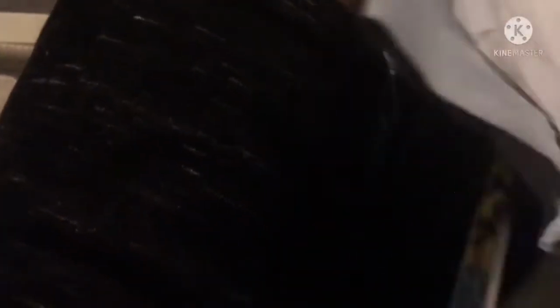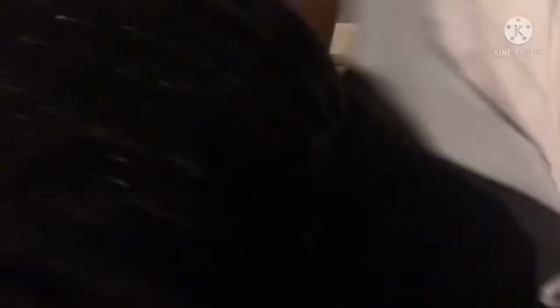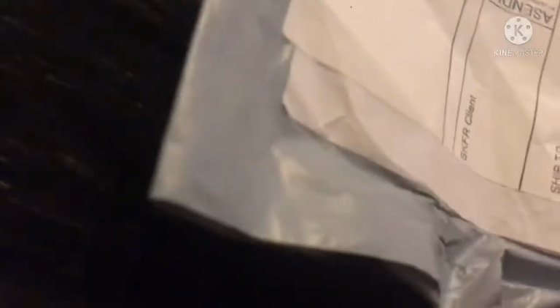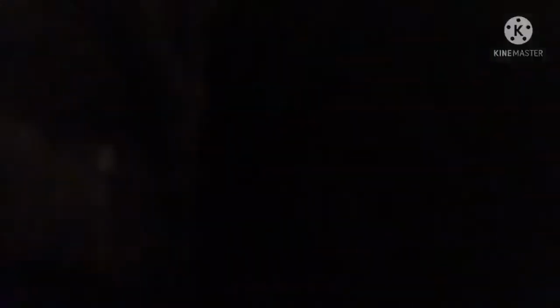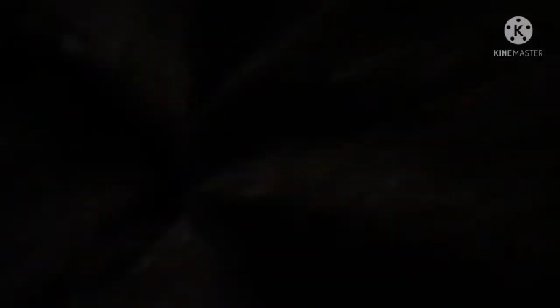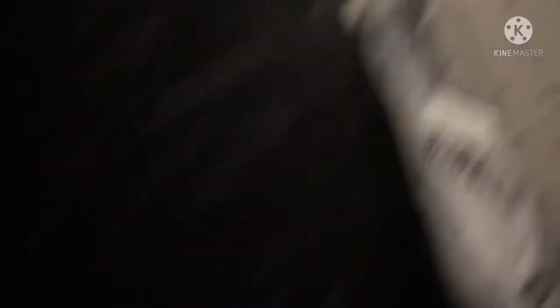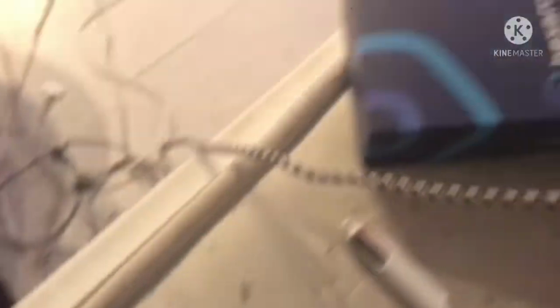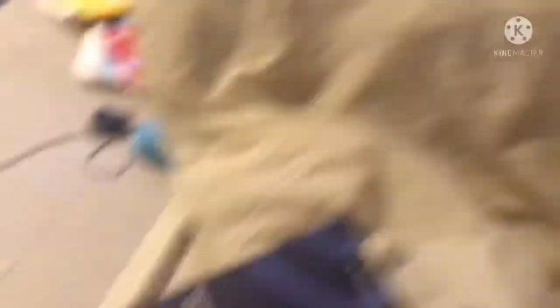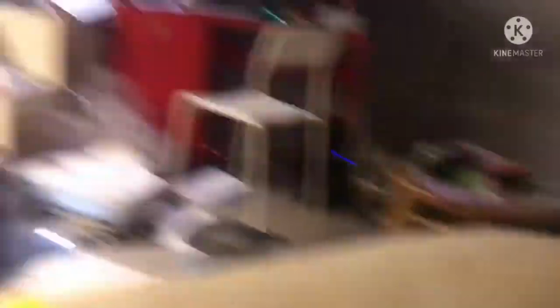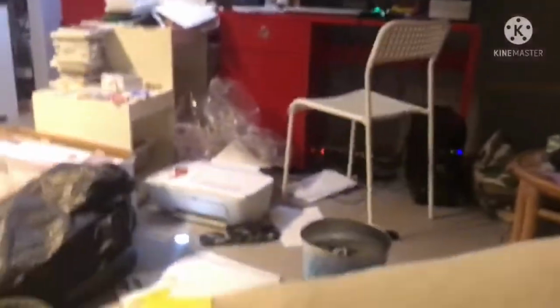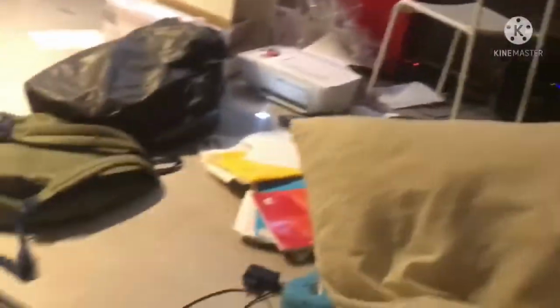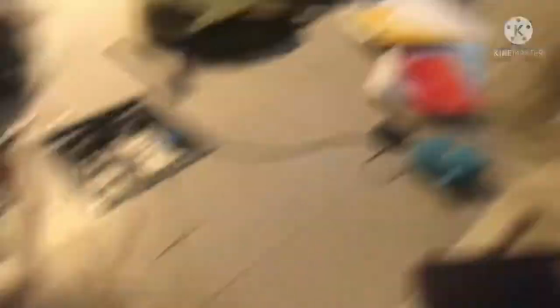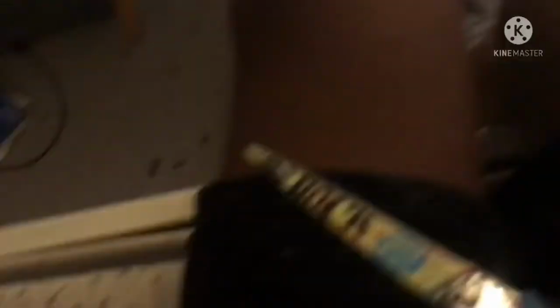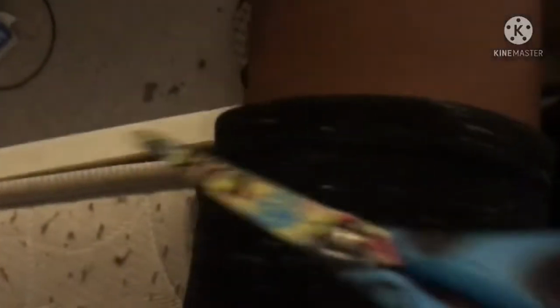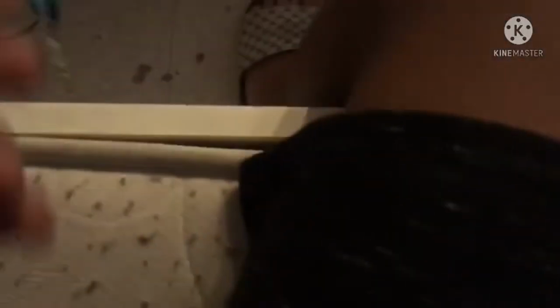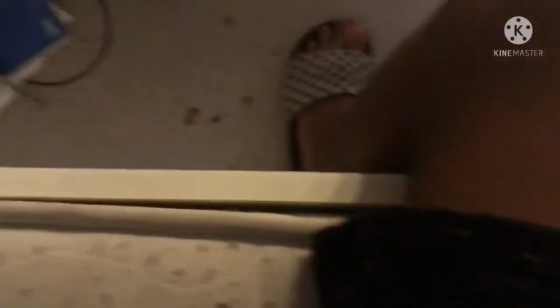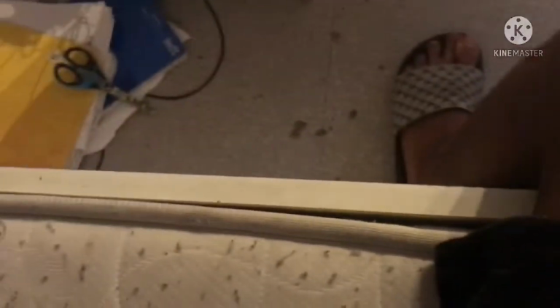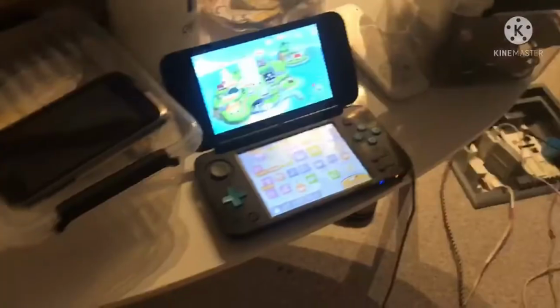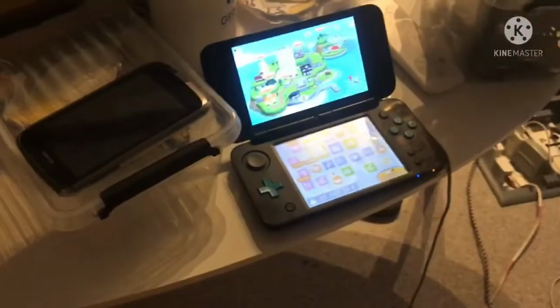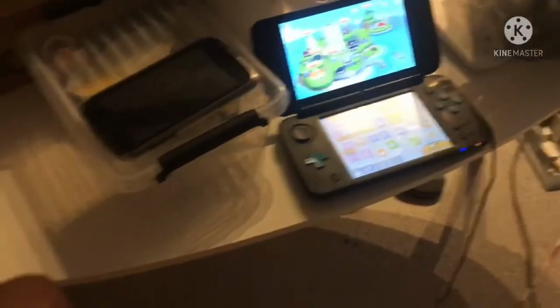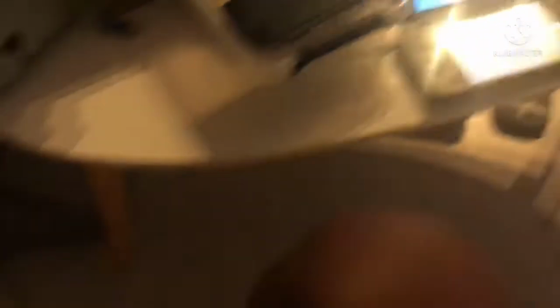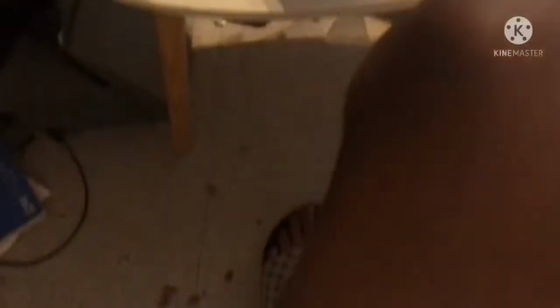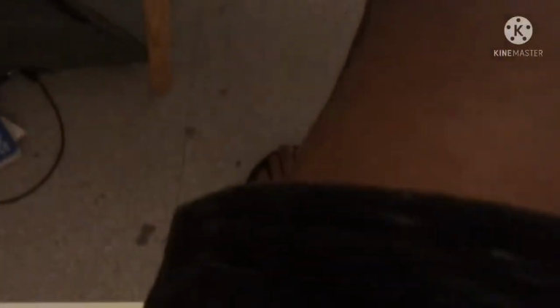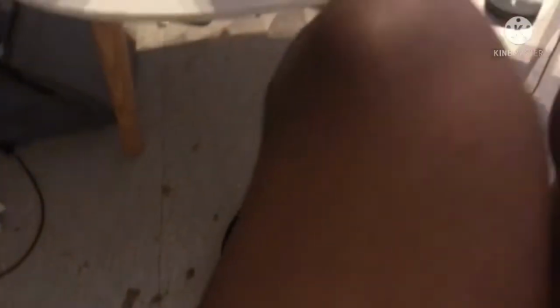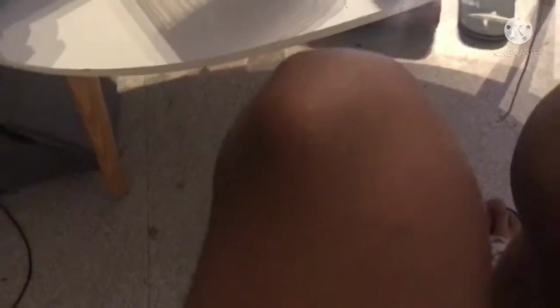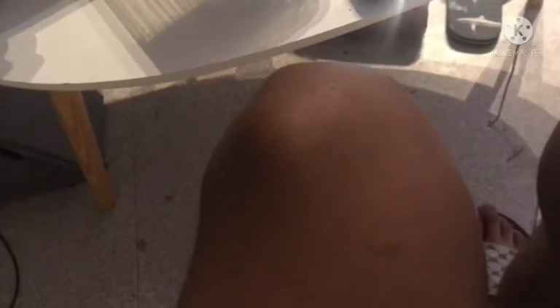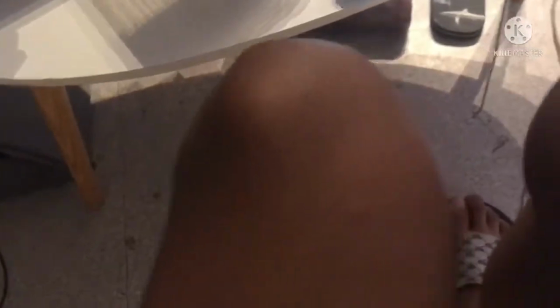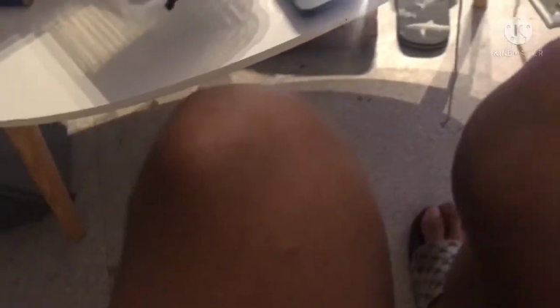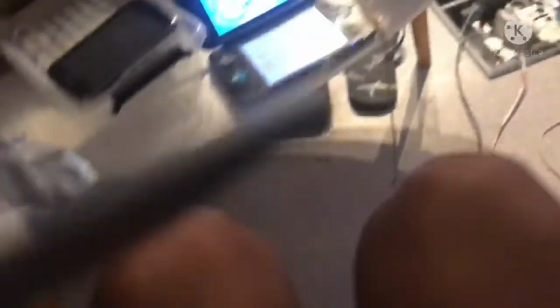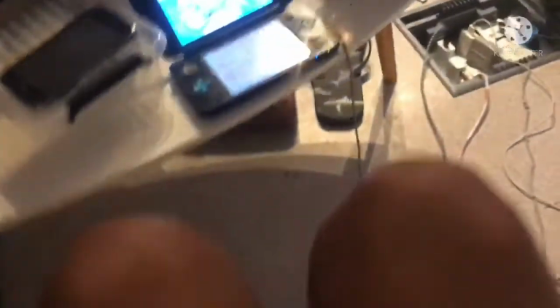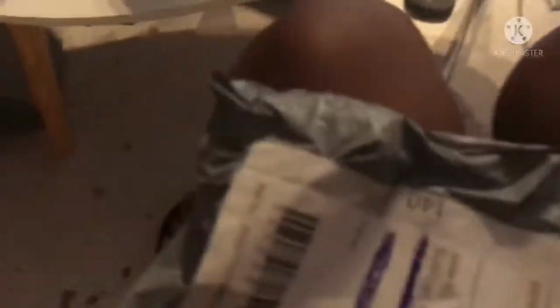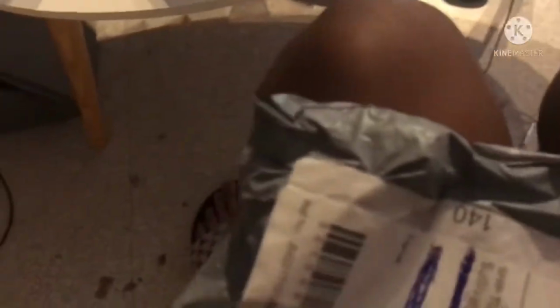Damn it, I need sharper scissors. I'm losing my mind. So let's get ready for the unboxing right now.